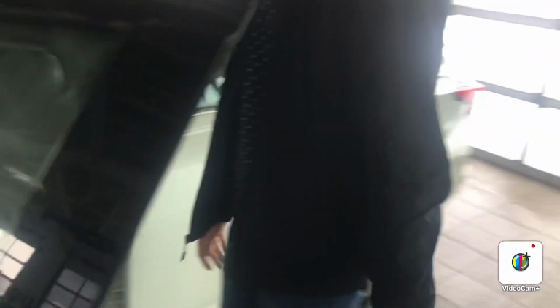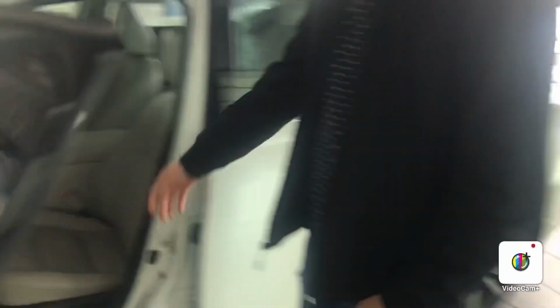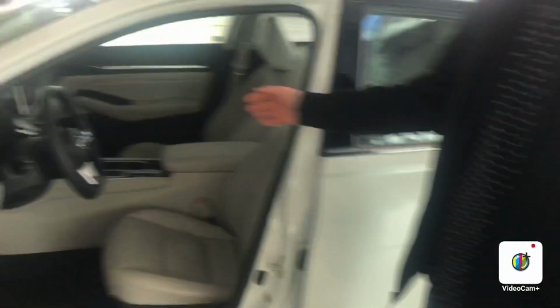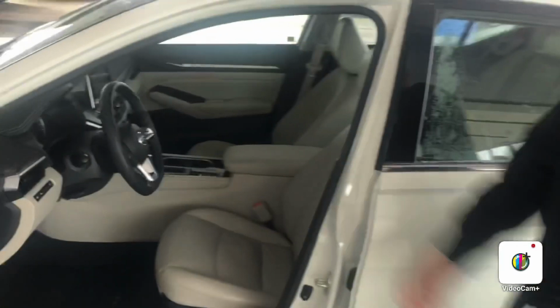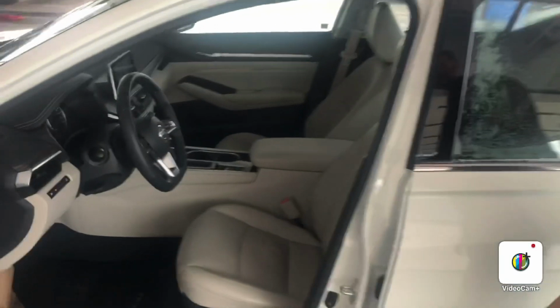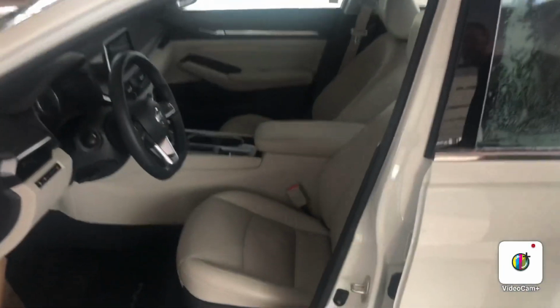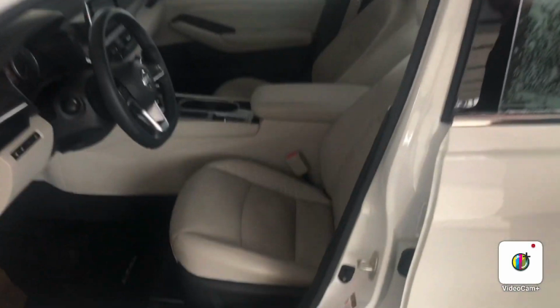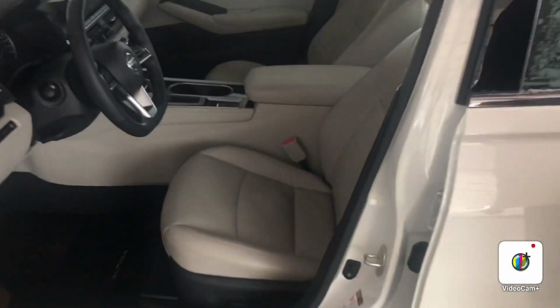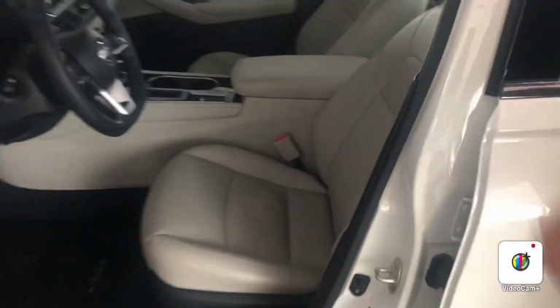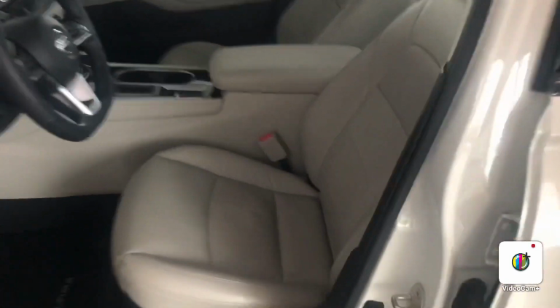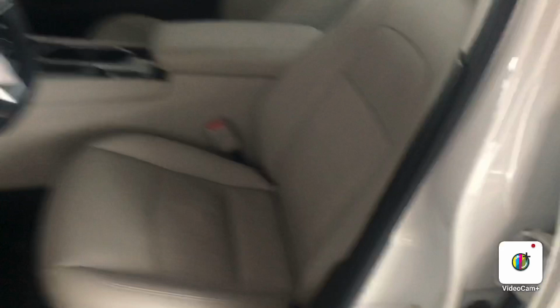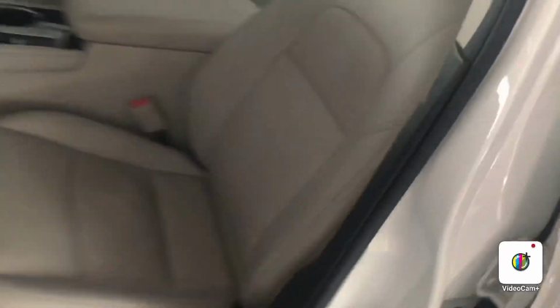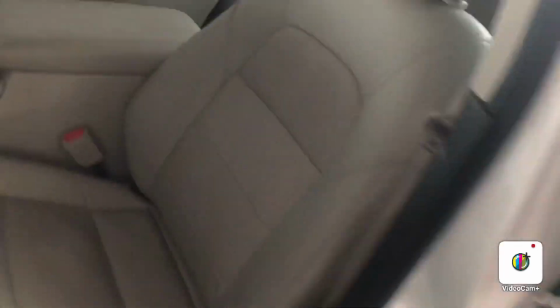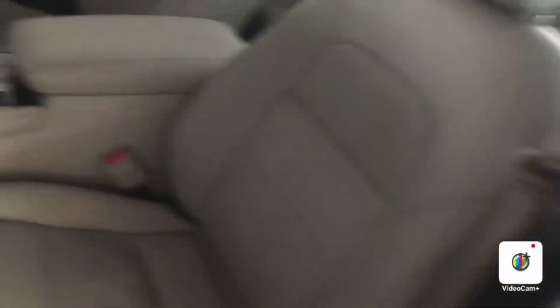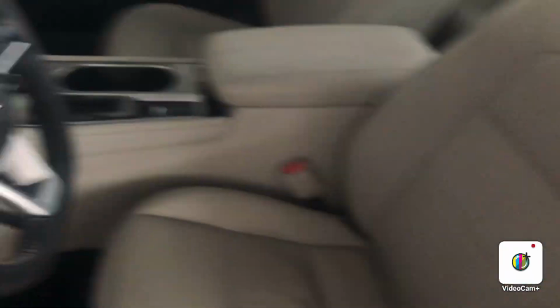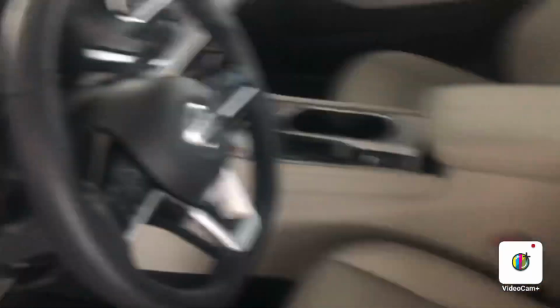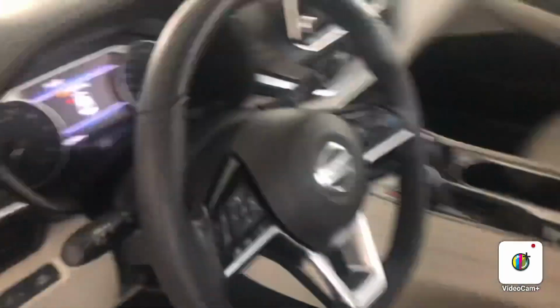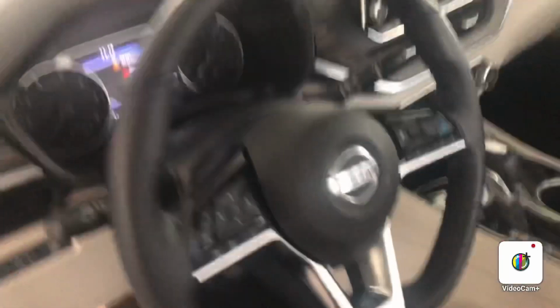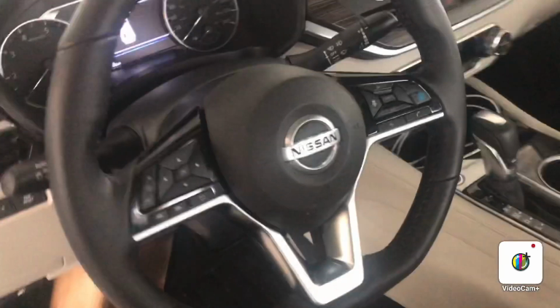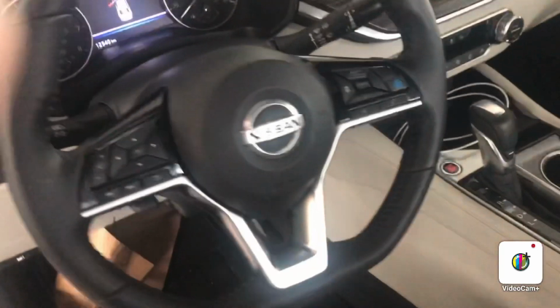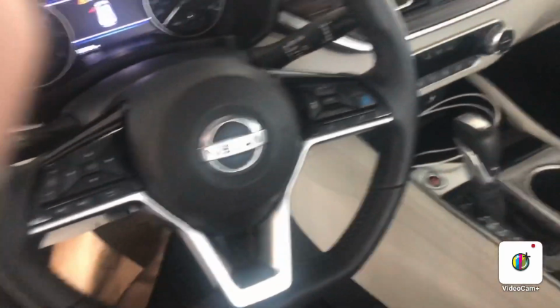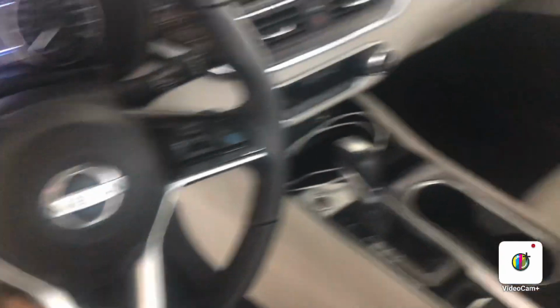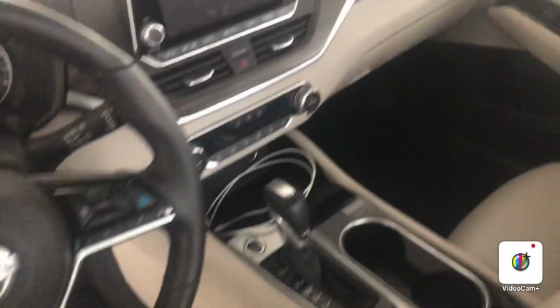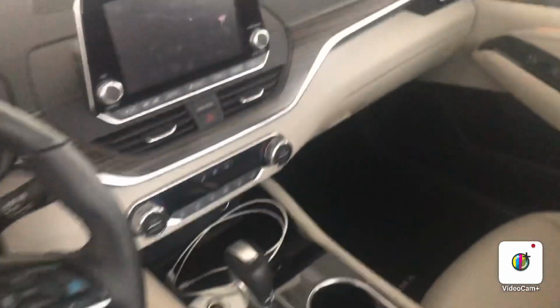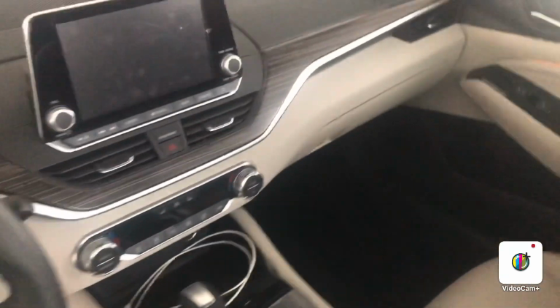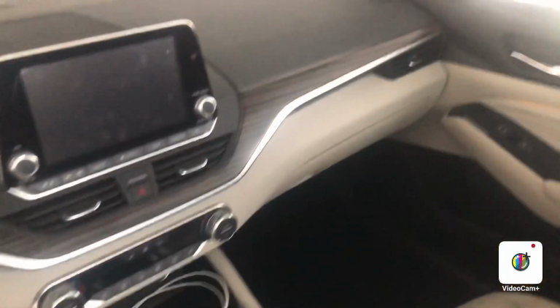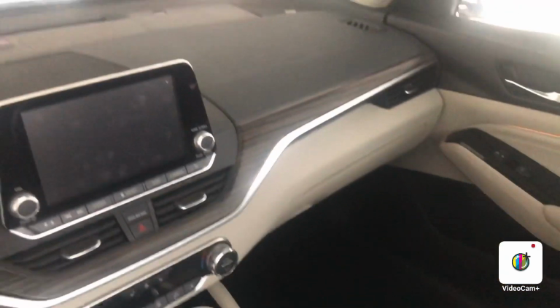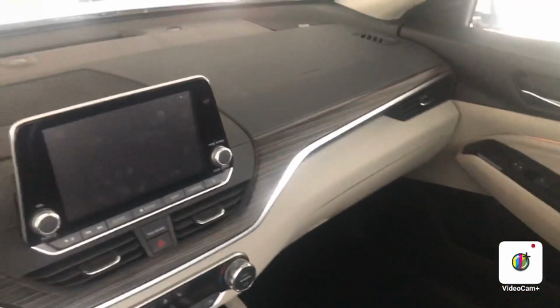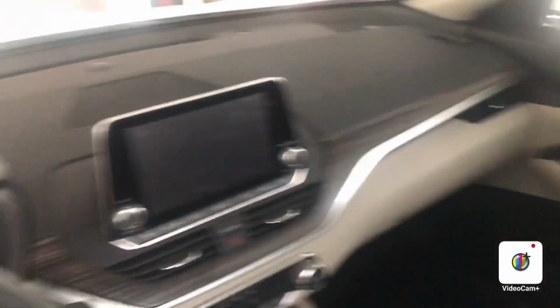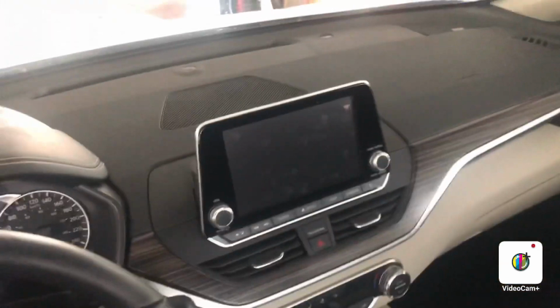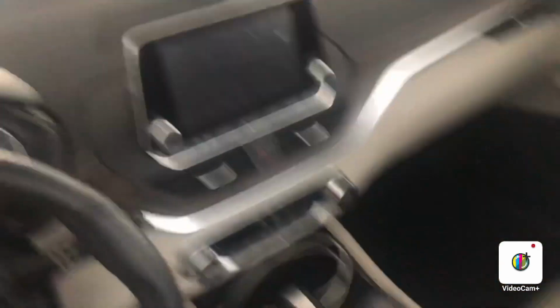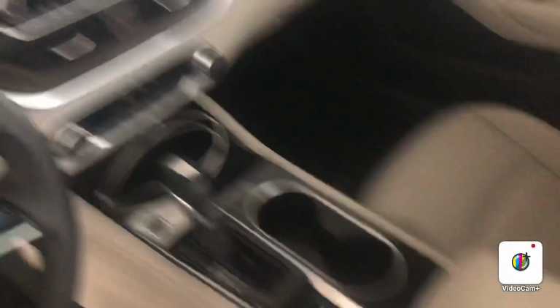You've got your beautiful white interior there that's got heated seats and a heated steering wheel as well. You also have your touchscreen in the middle with Apple CarPlay and Android Auto.